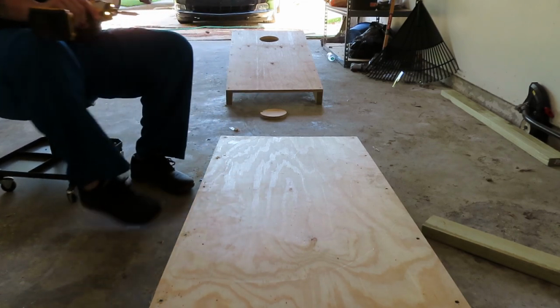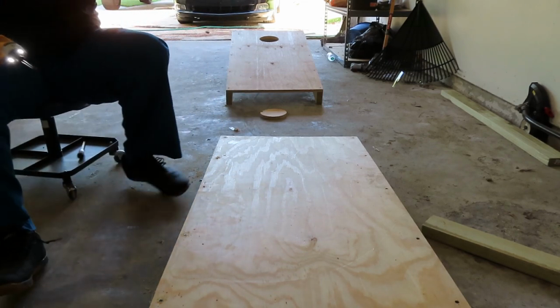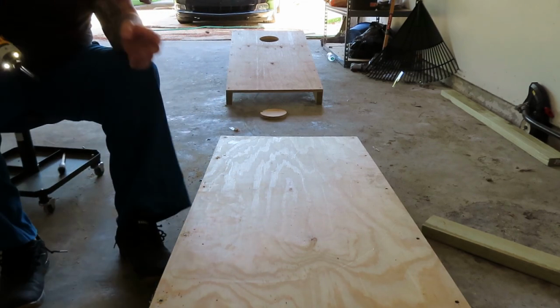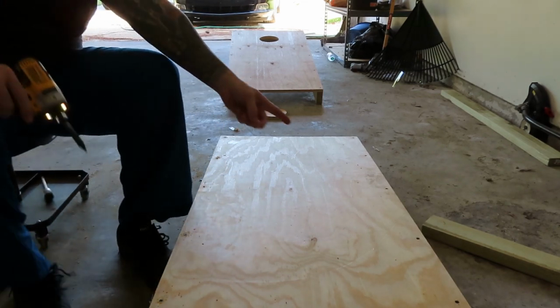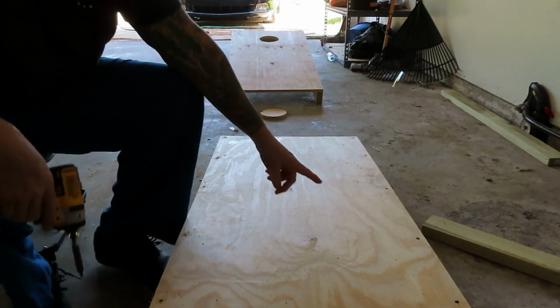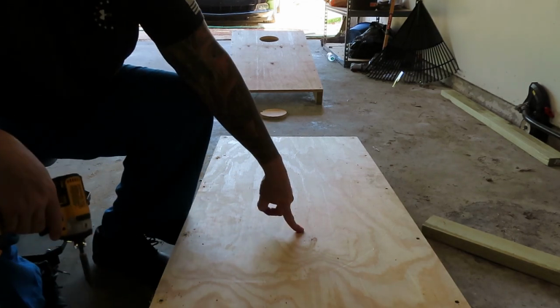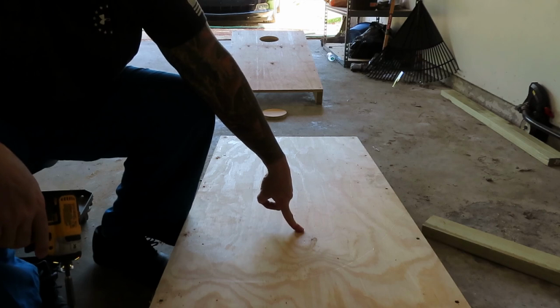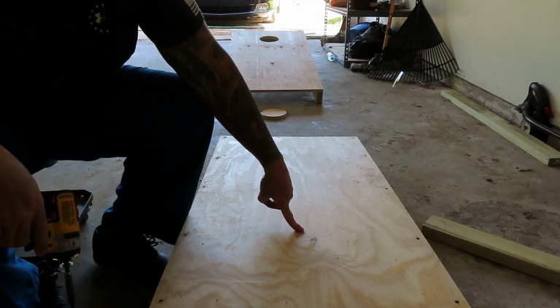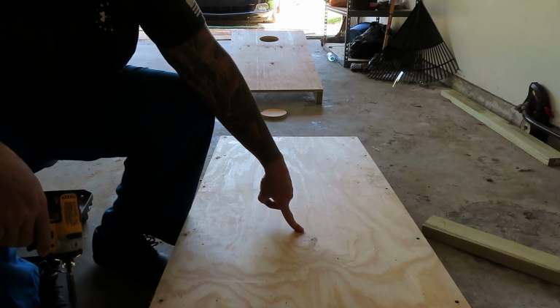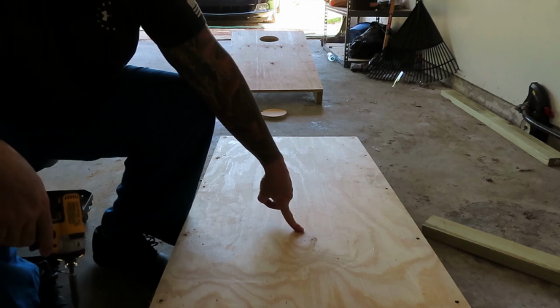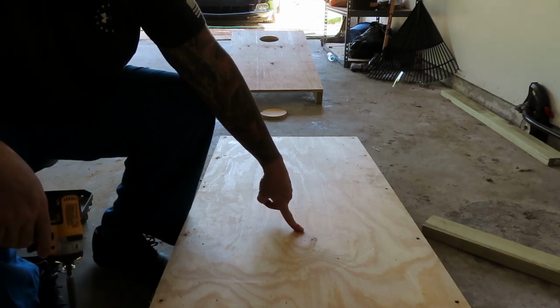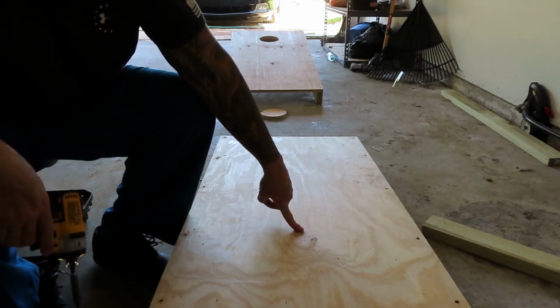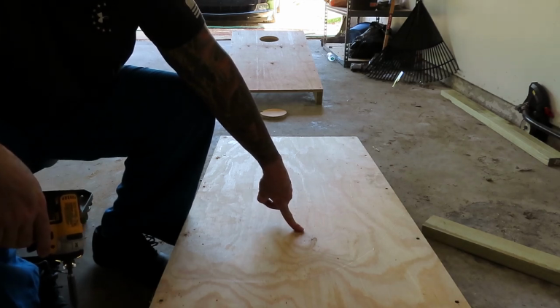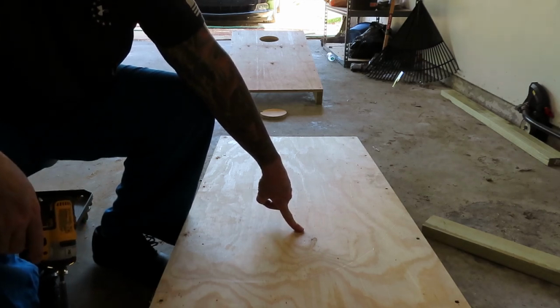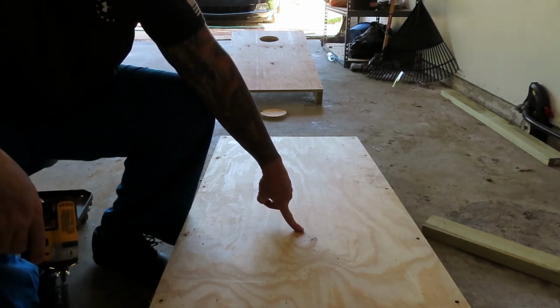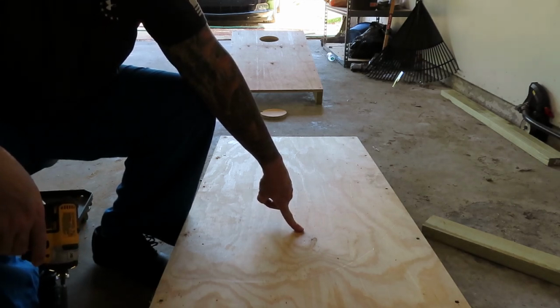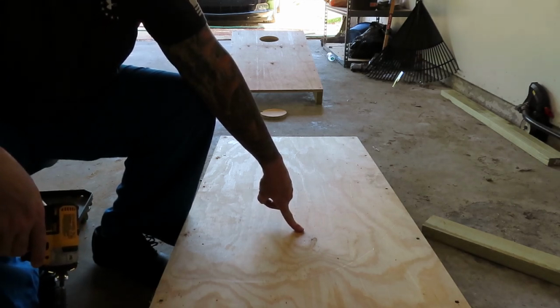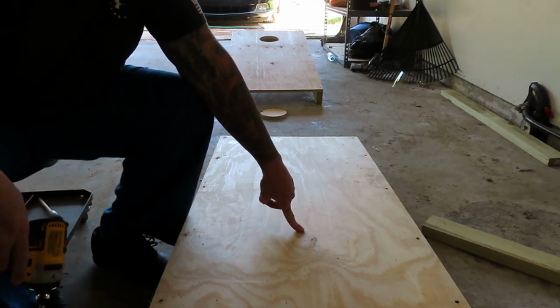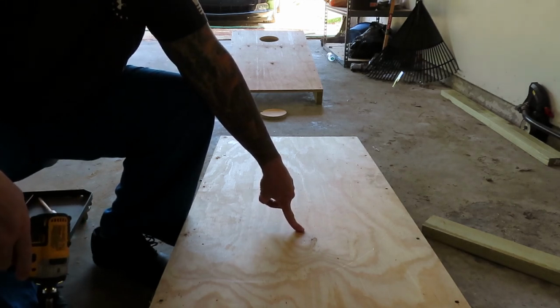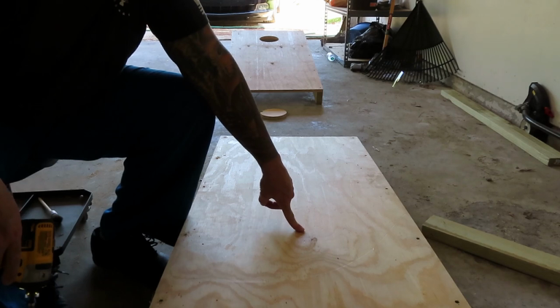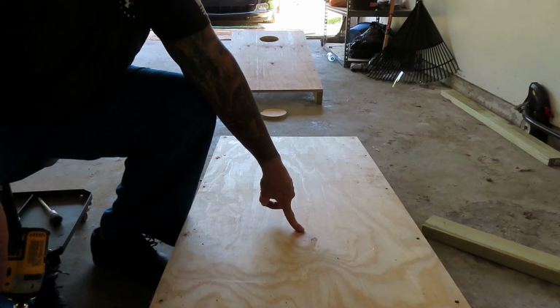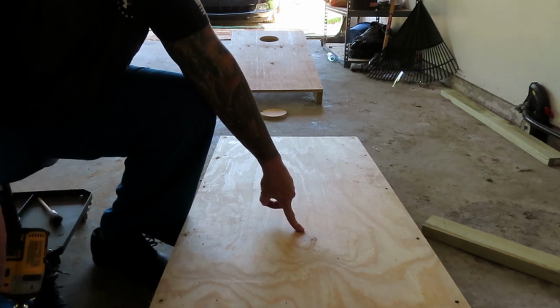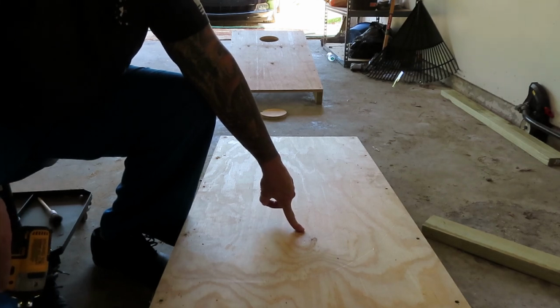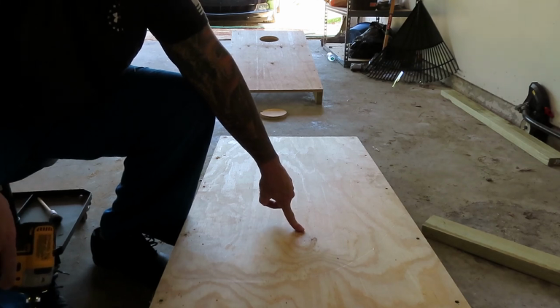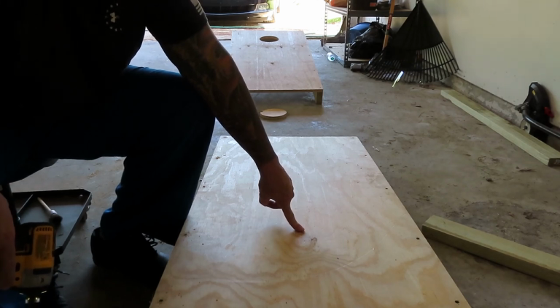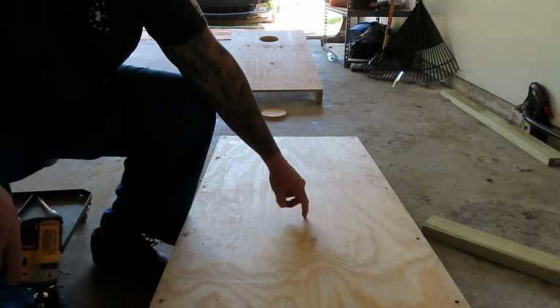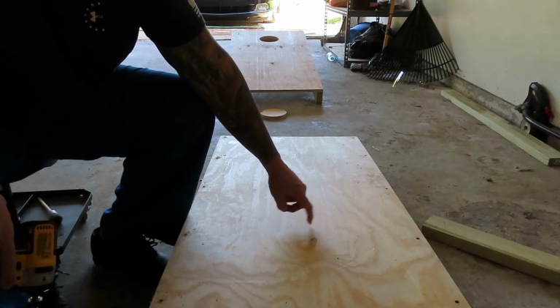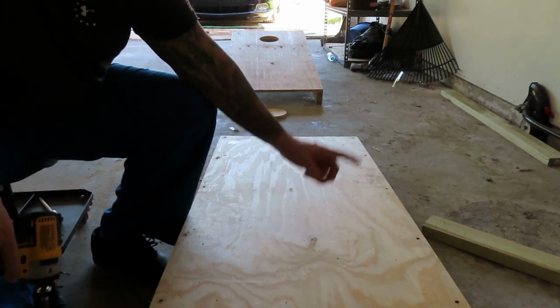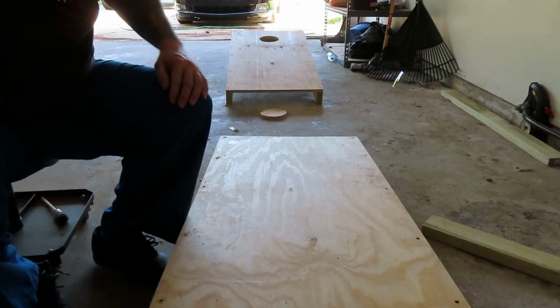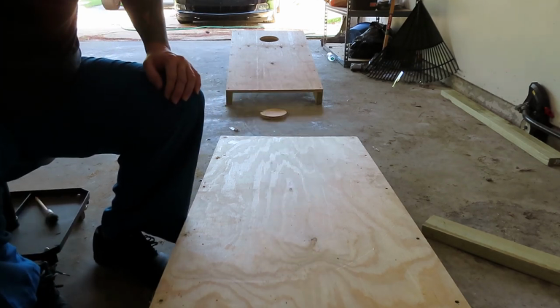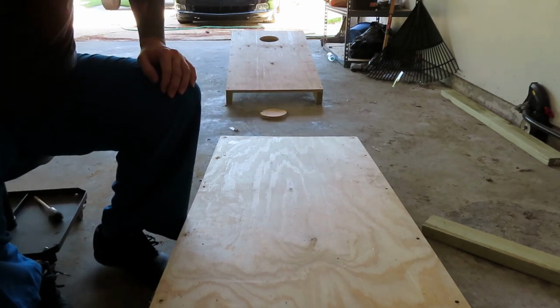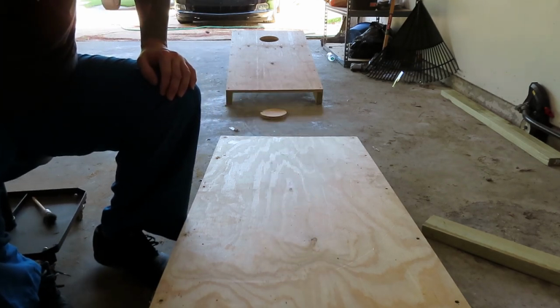Now, could you have built this or bought this cheaper than to build it? Probably. Wood is expensive. But they're a little bit sturdier than what you're going to find at the store, so that's why we're going to build it.